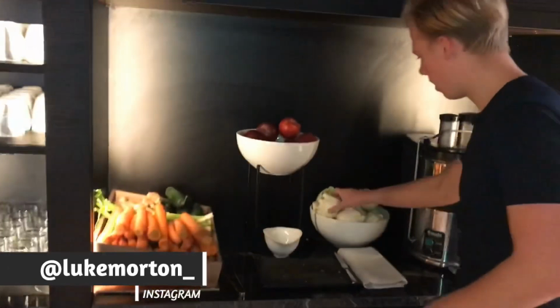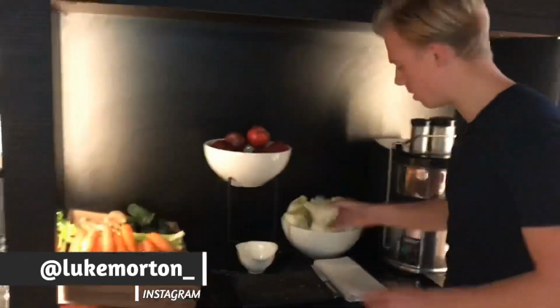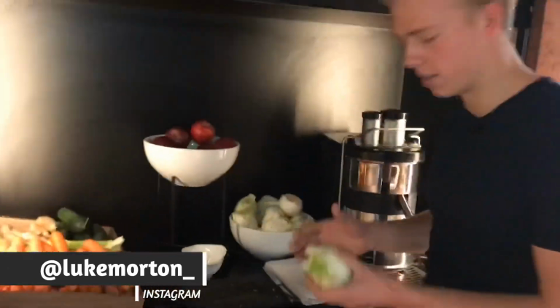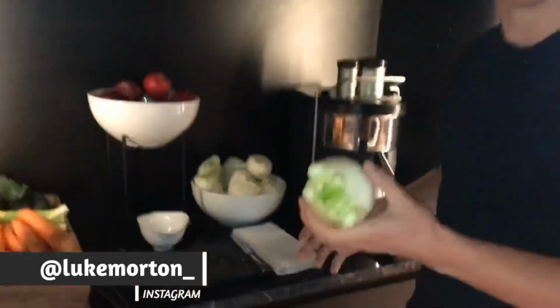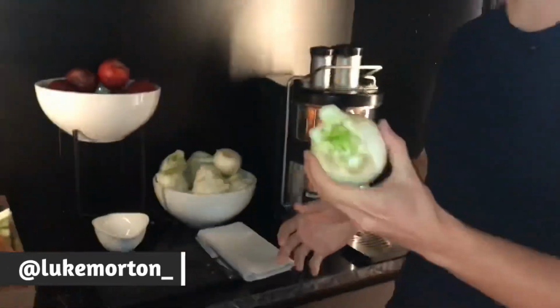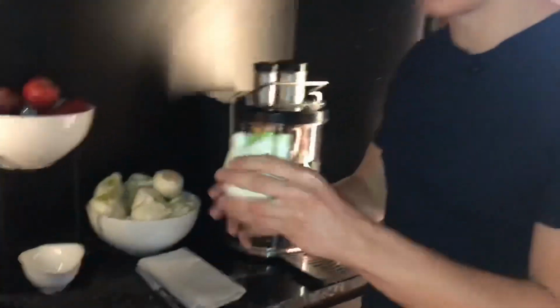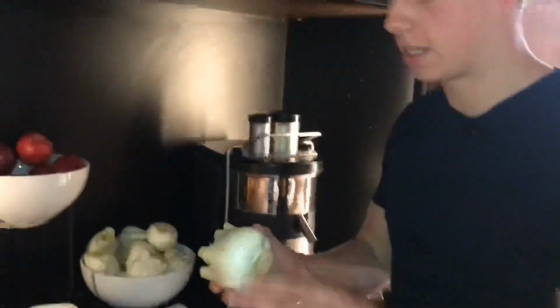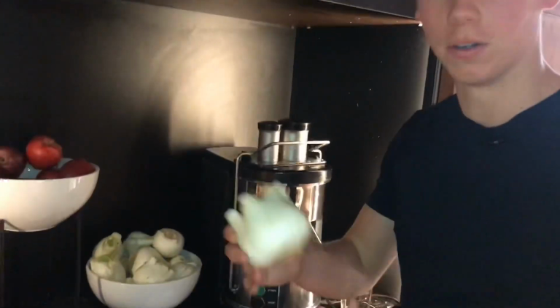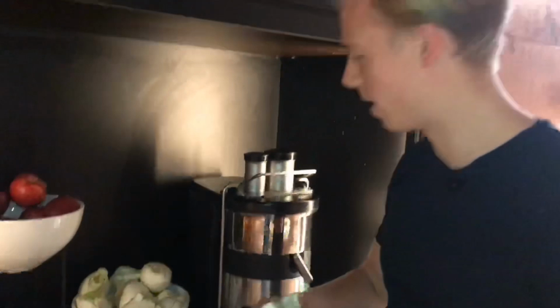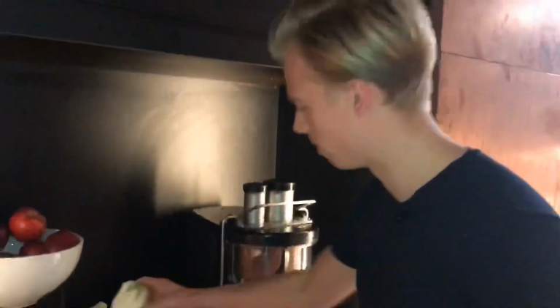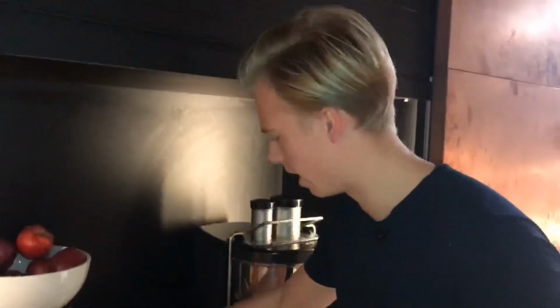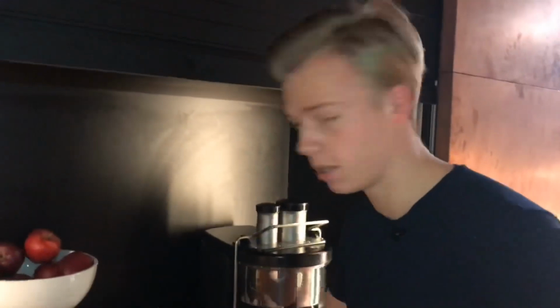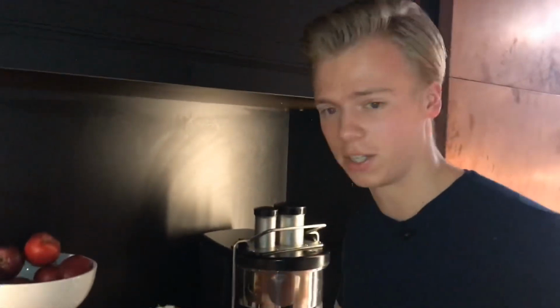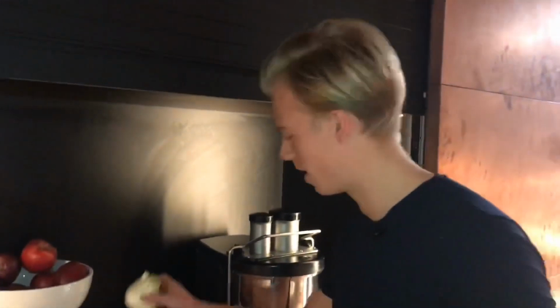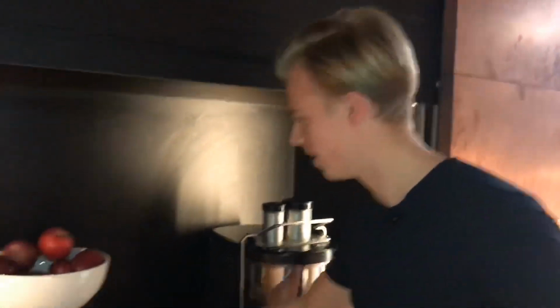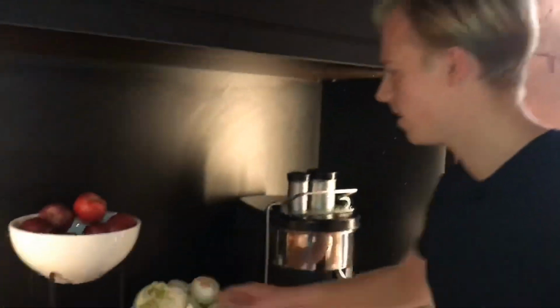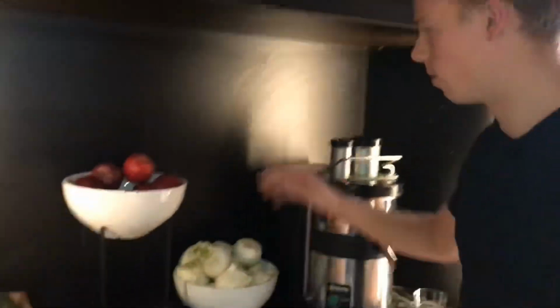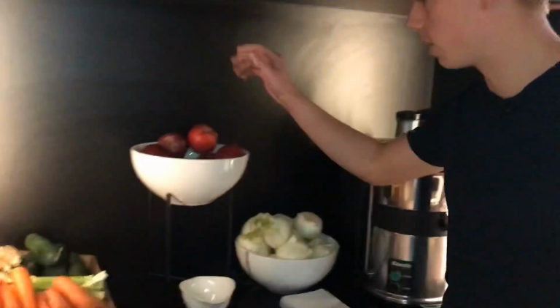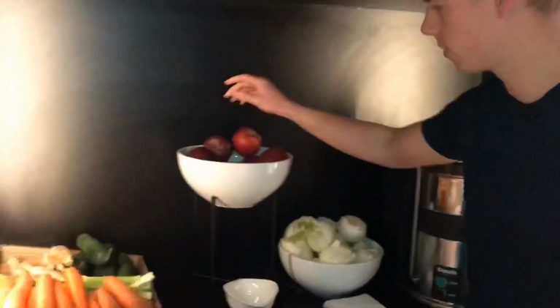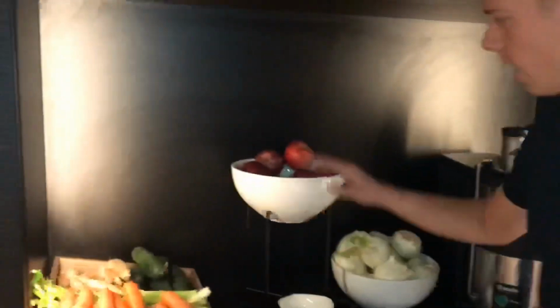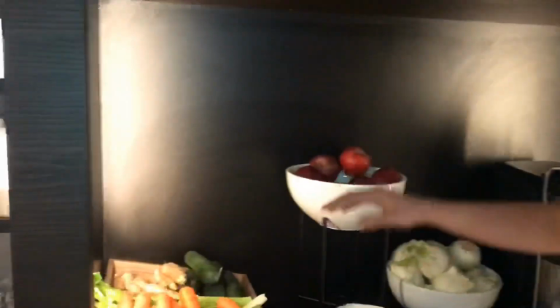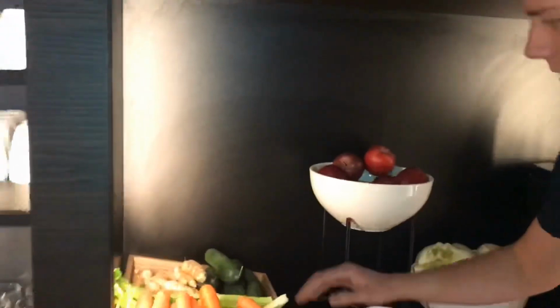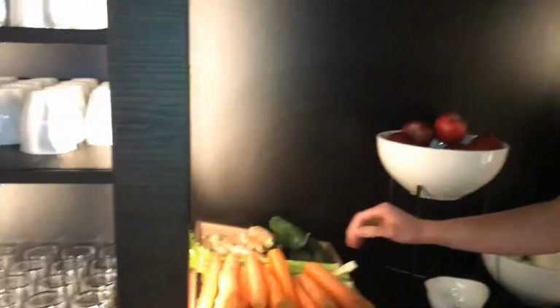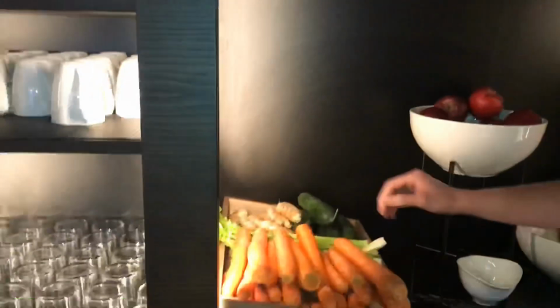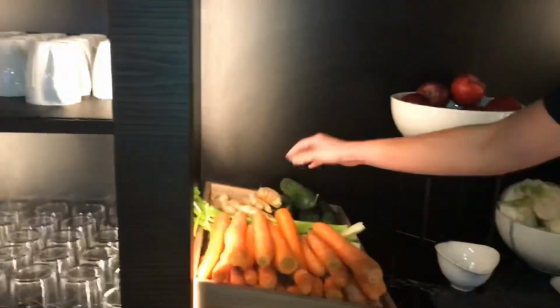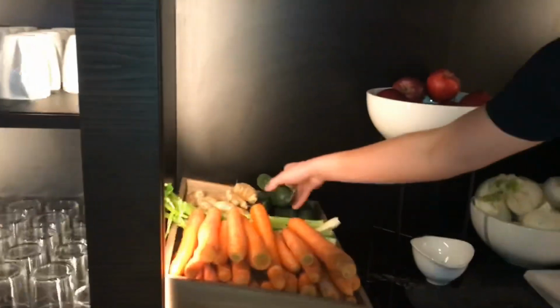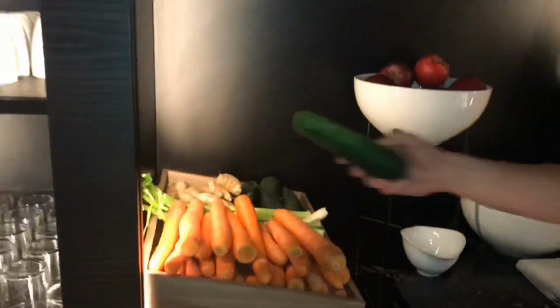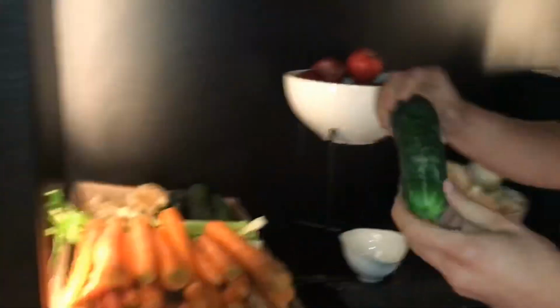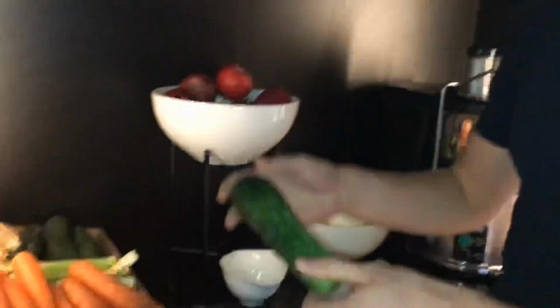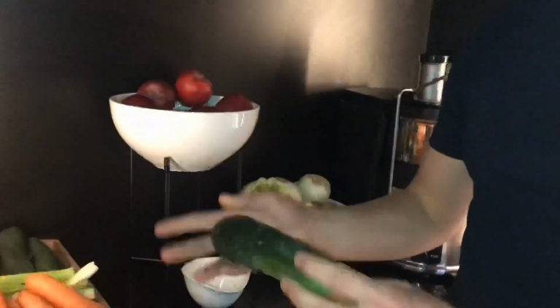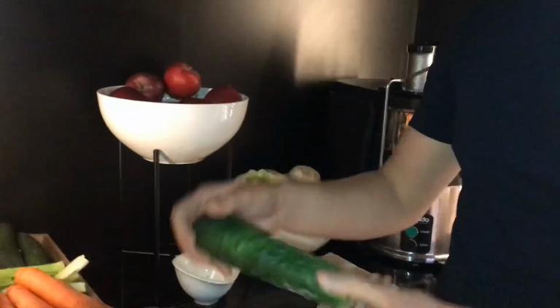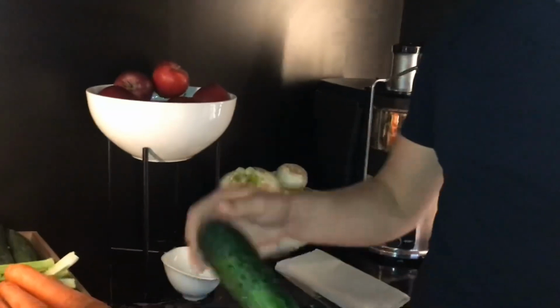I thought these were onions actually — never juice an onion. It's fennel. Something you should never juice is an onion. So what have we got? Apple, carrots, celery, ginger, and the funny Italian-looking cucumber — courgettes, I think it's cucumber, right.